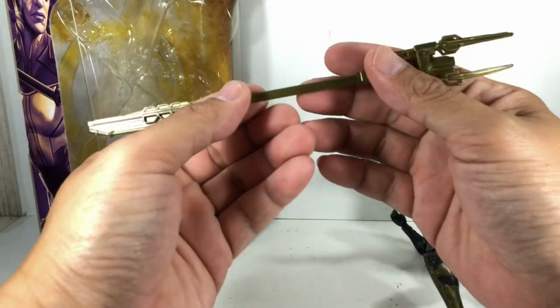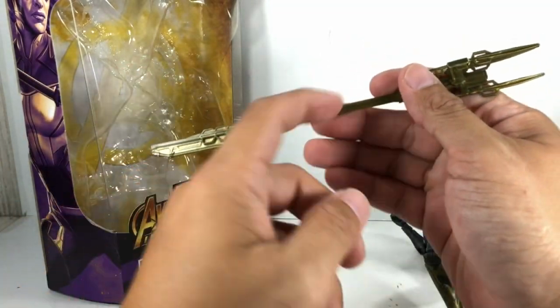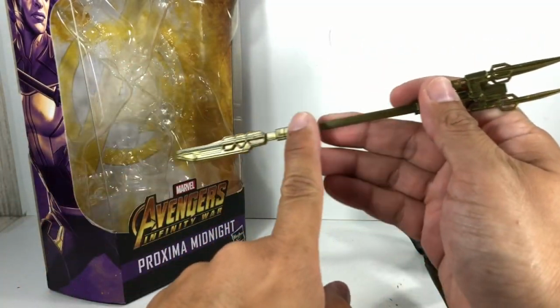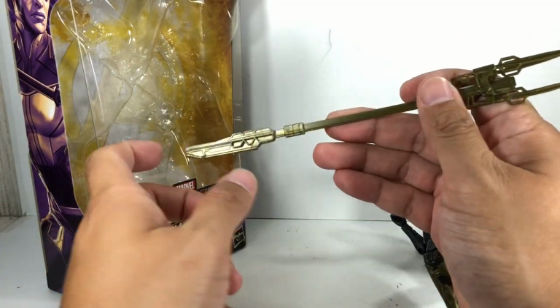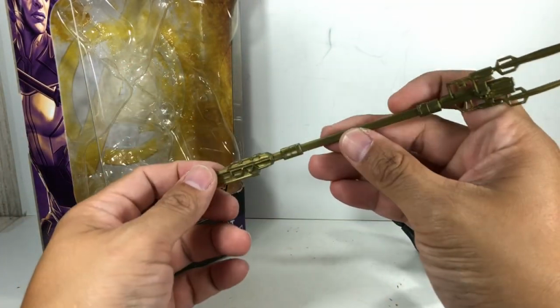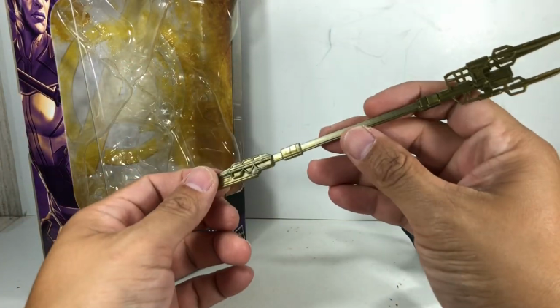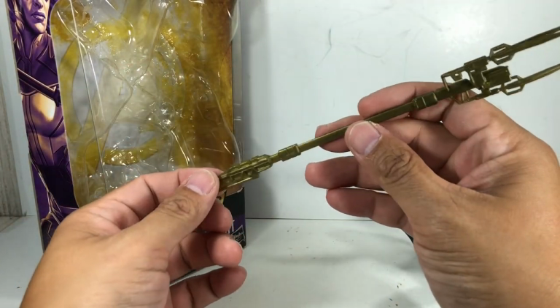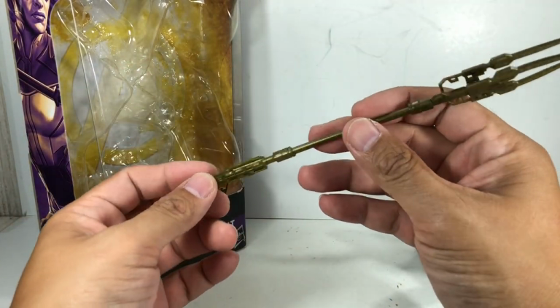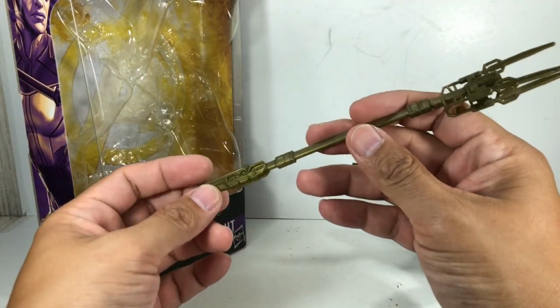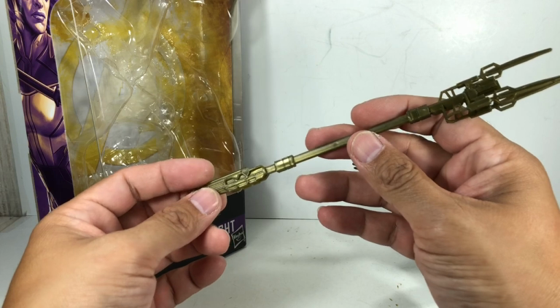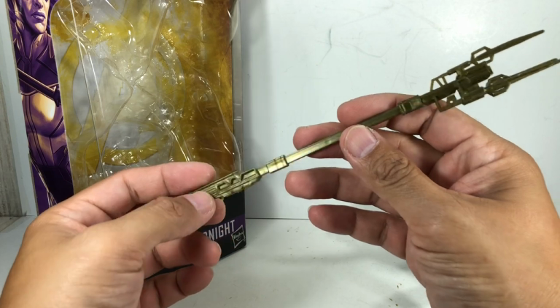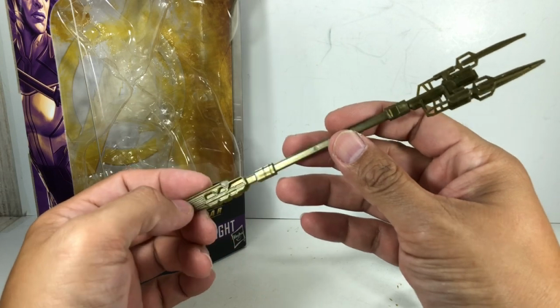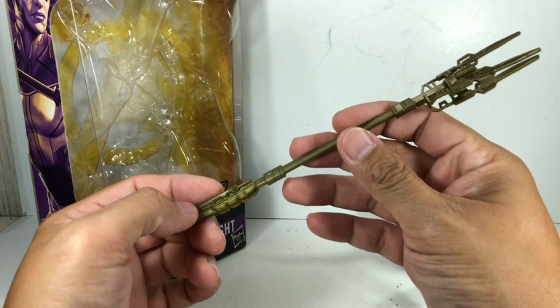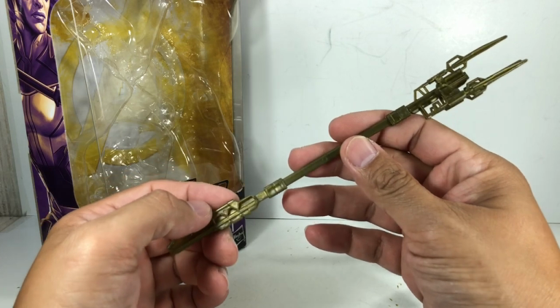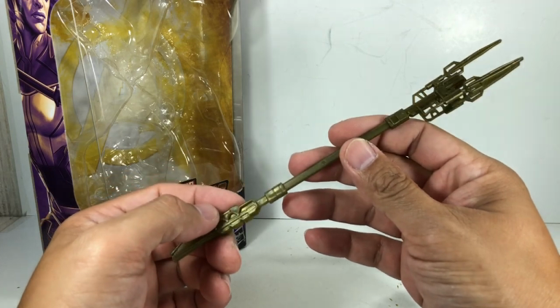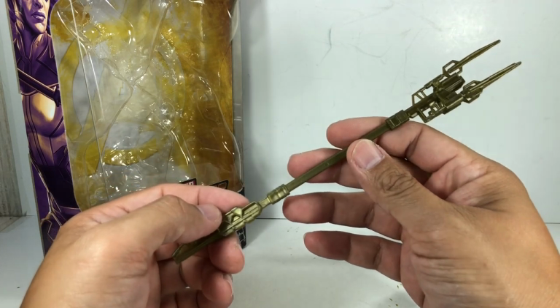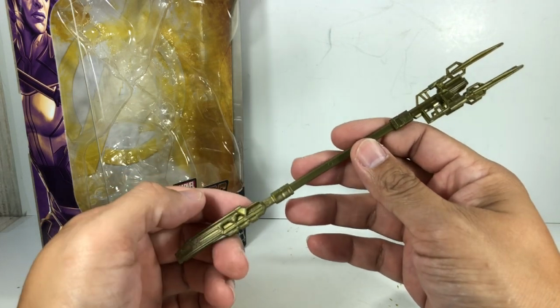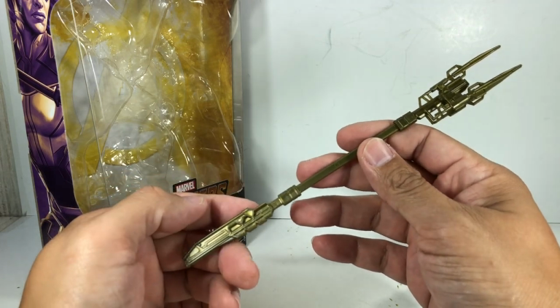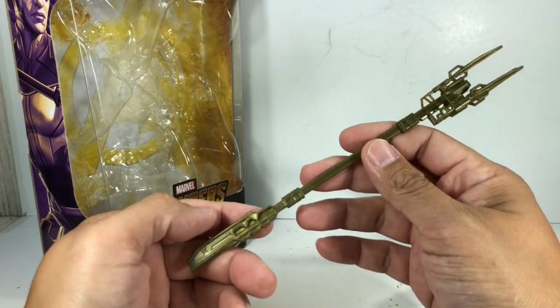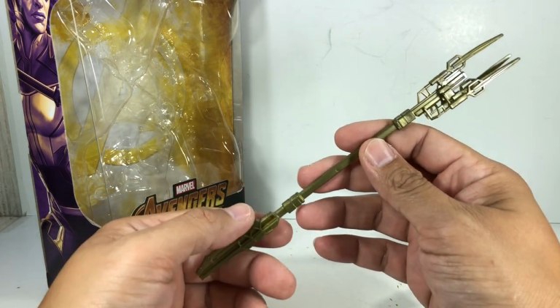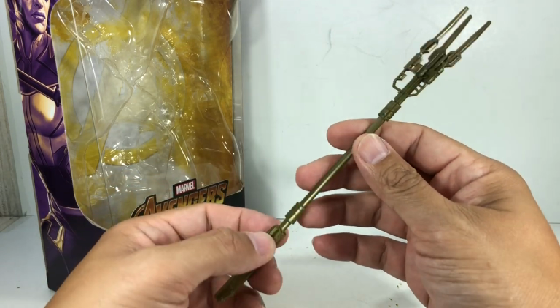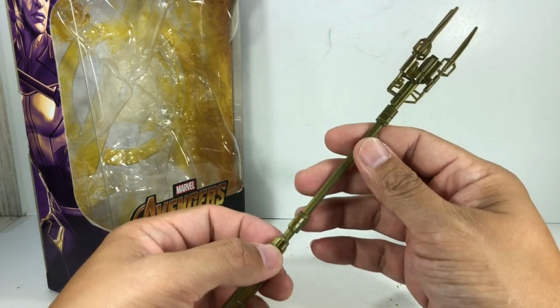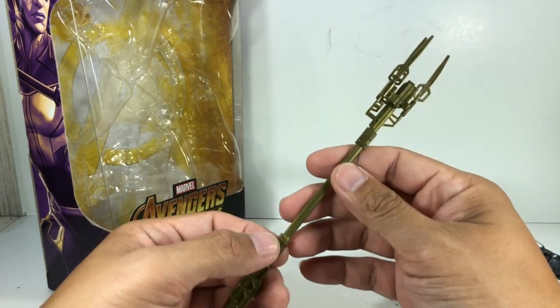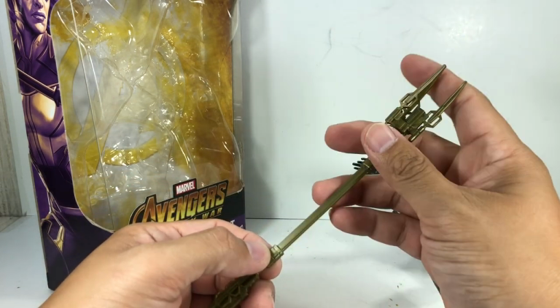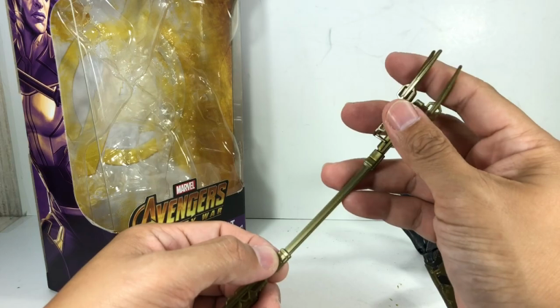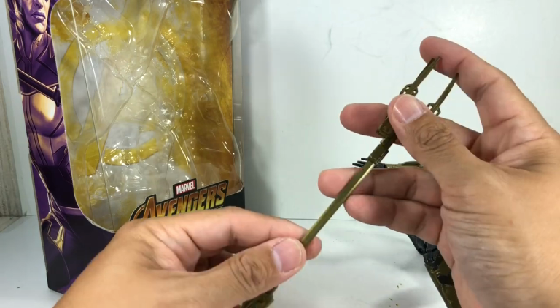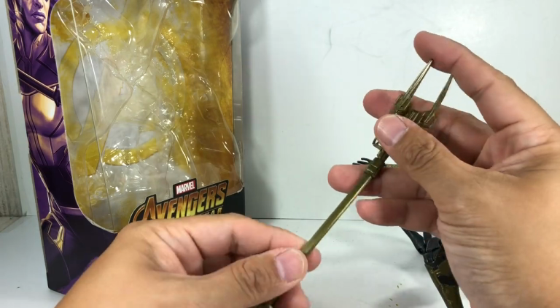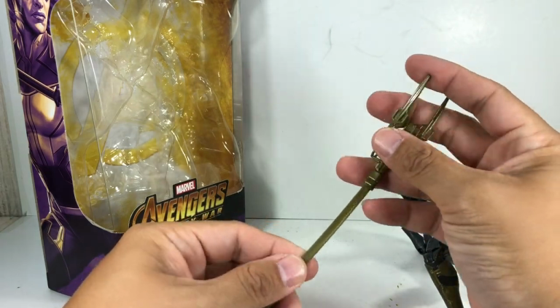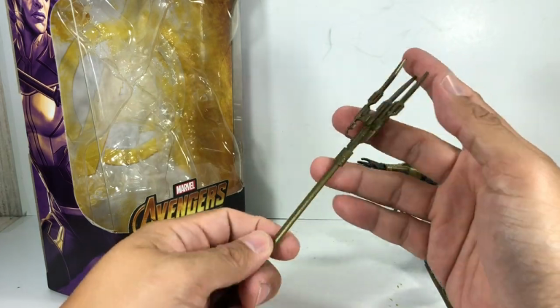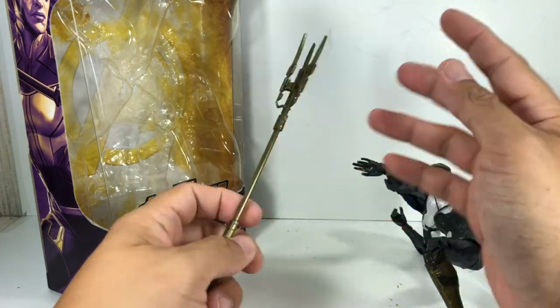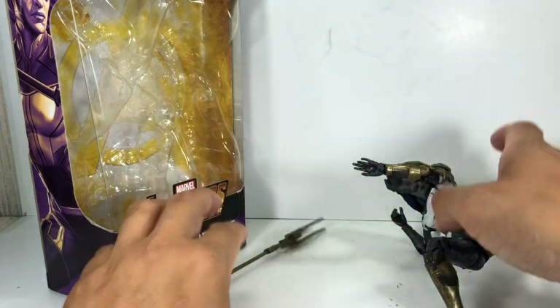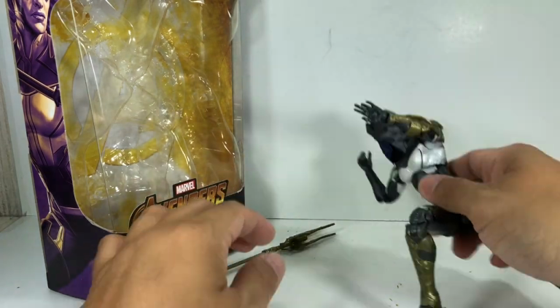It's in a nice sort of golden metallic finish. I think that's the color of the plastic — I don't think it's painted. Very nice. Soft PVC material for safety reasons.